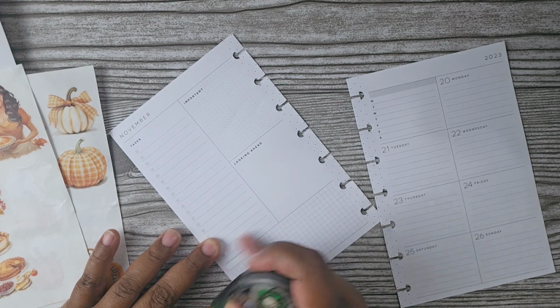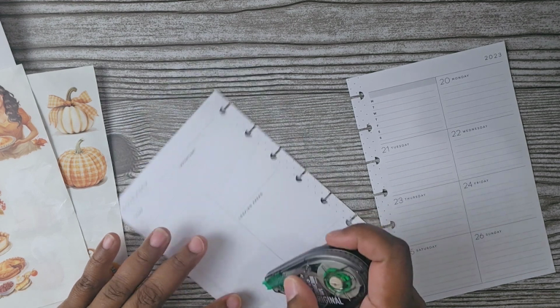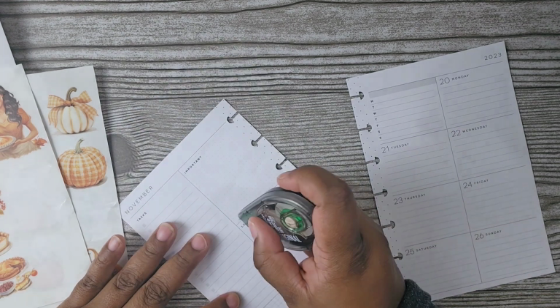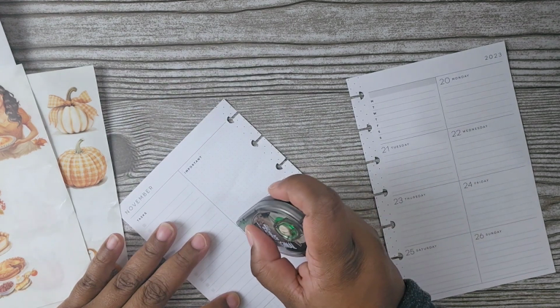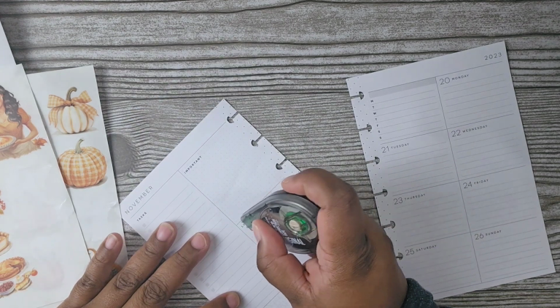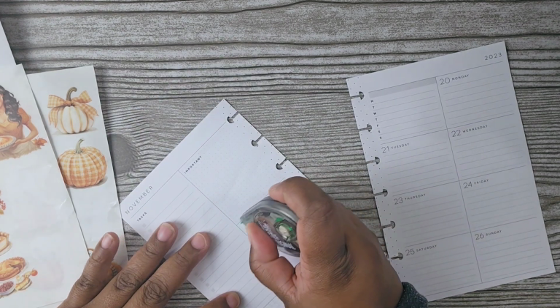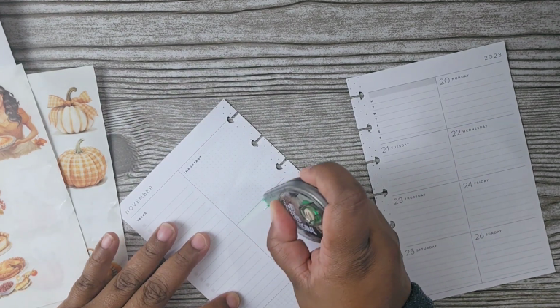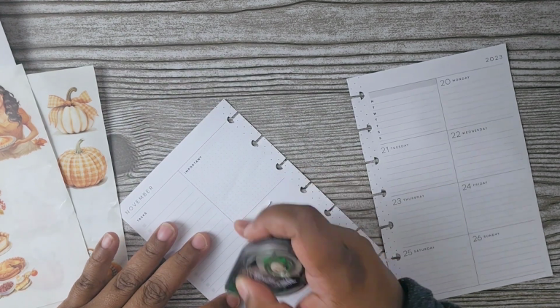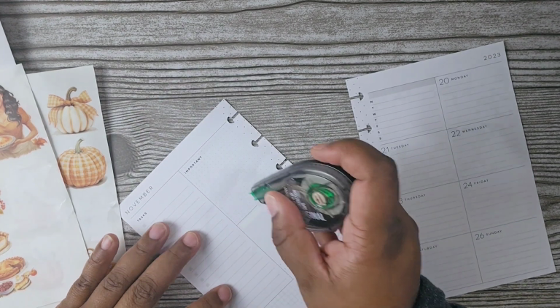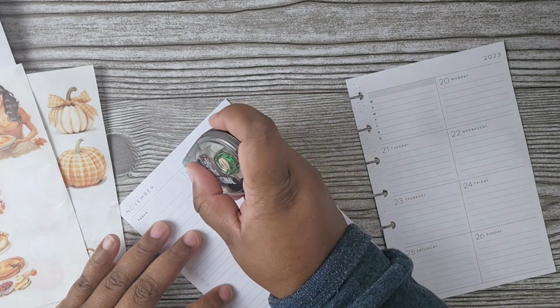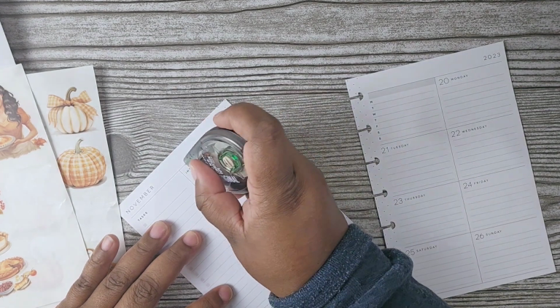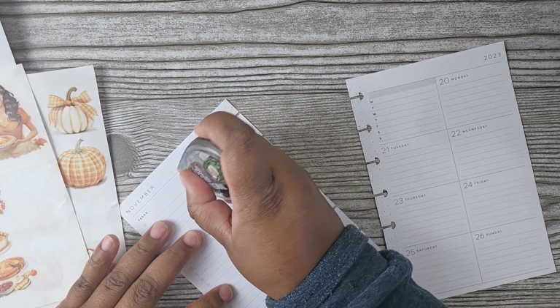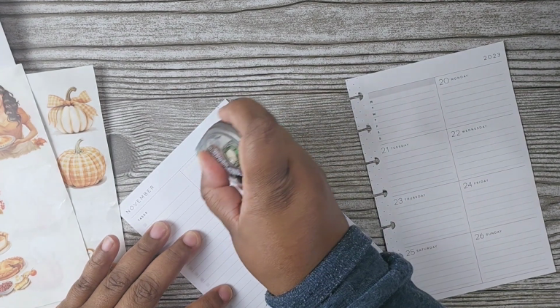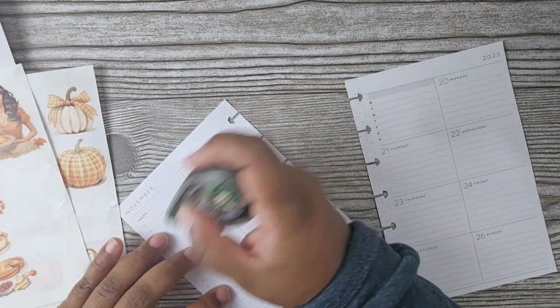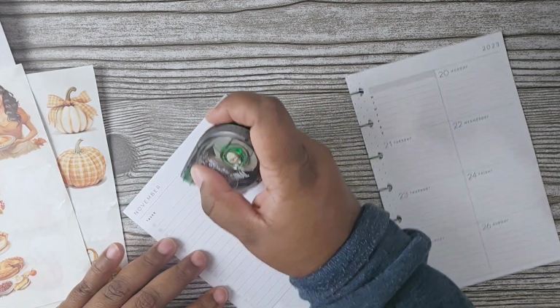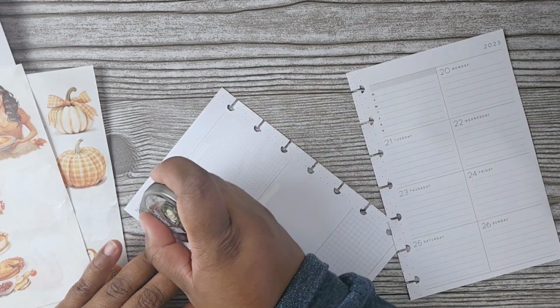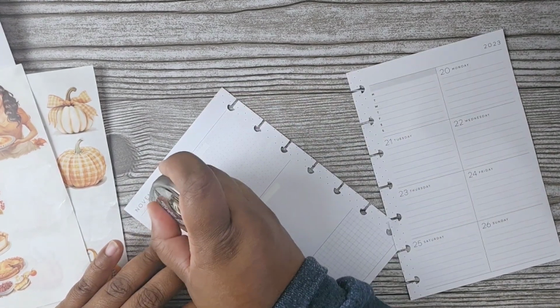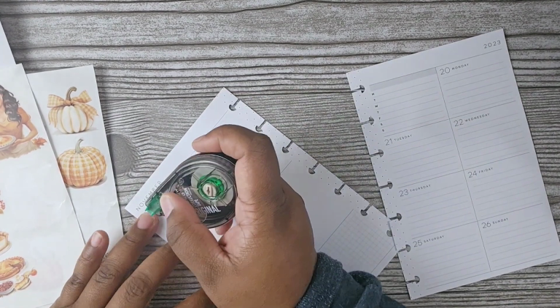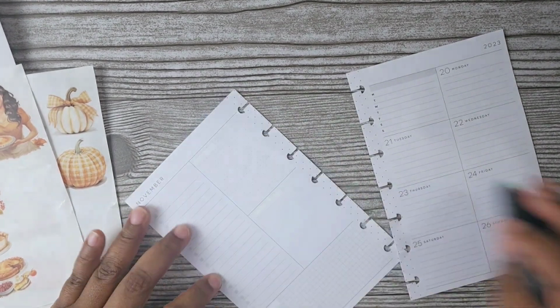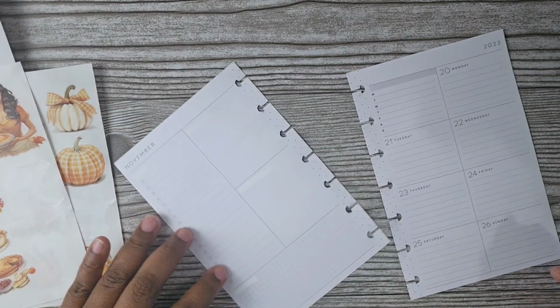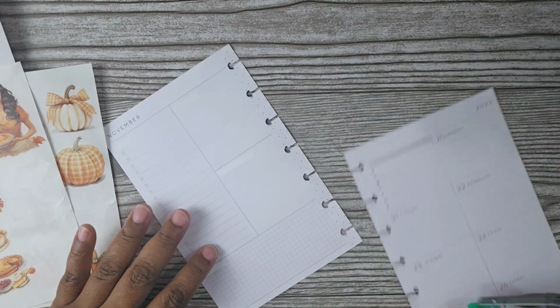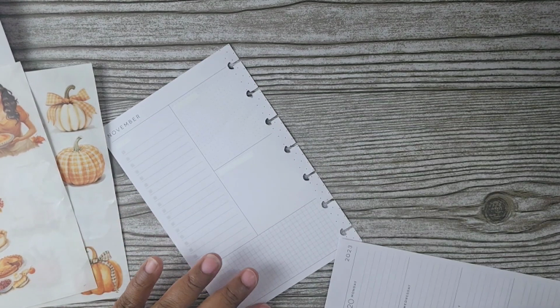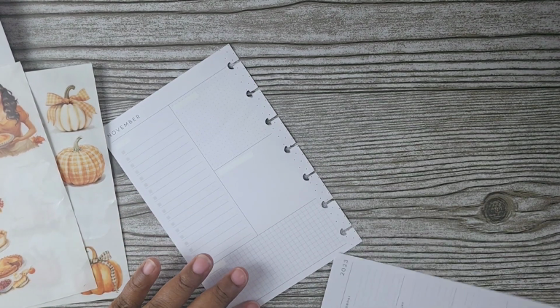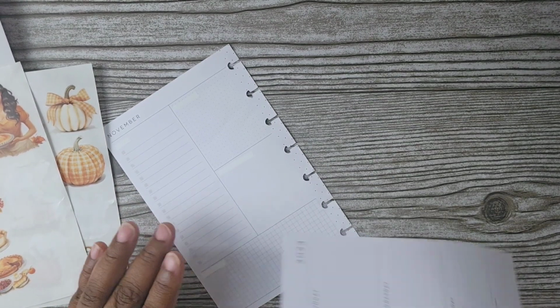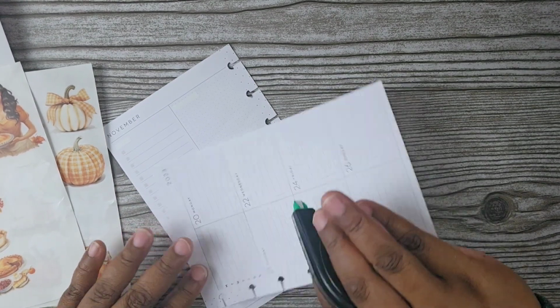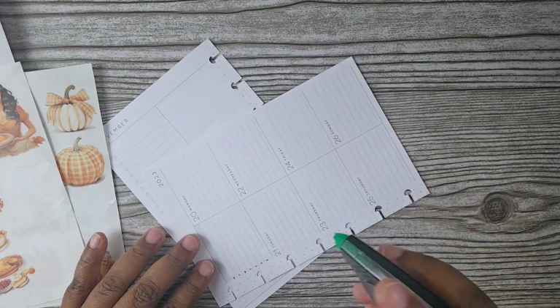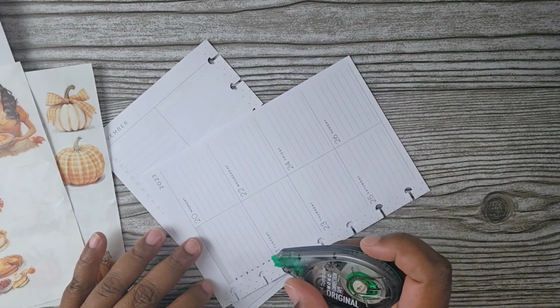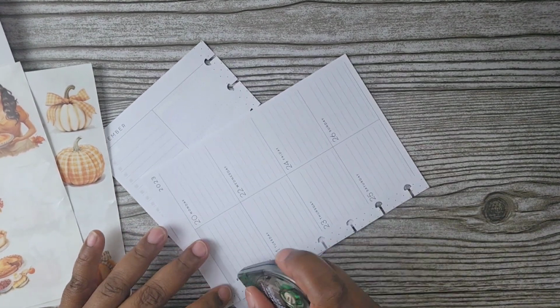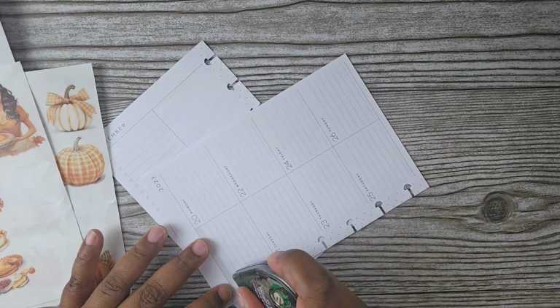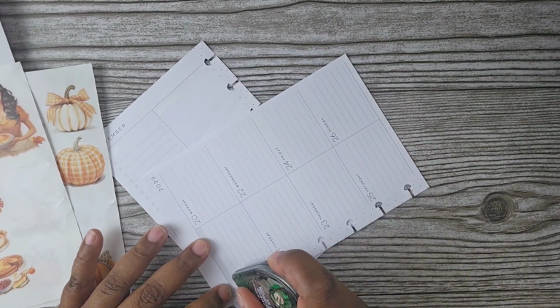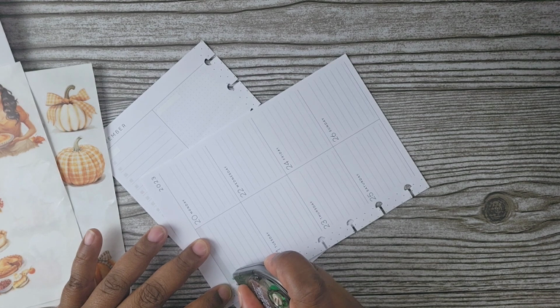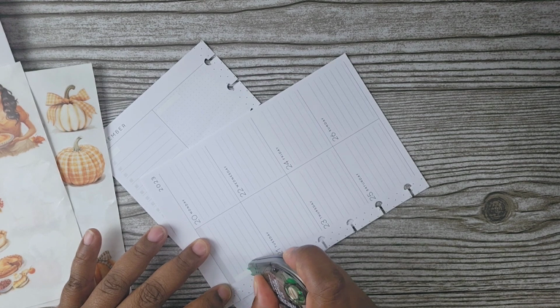I really loved how my classic spread came out yesterday, so I wanted to use all my Thanksgiving stickers again and try it in my mini to see how it comes out.